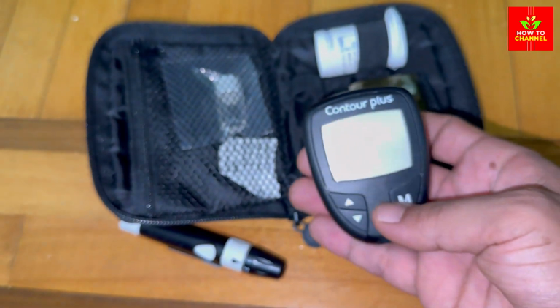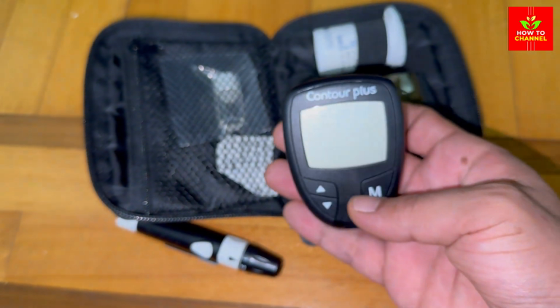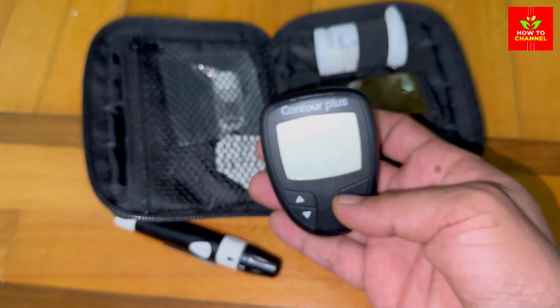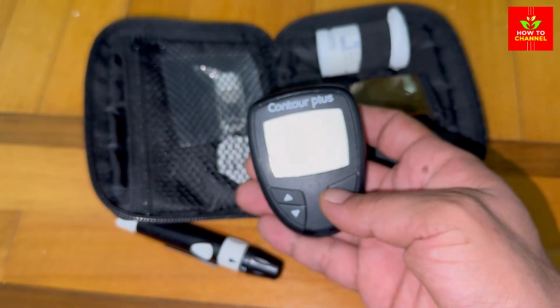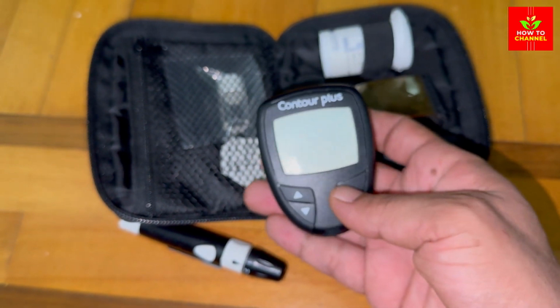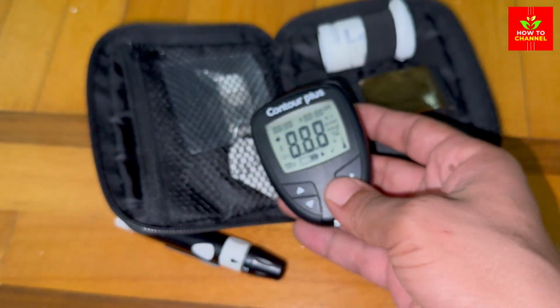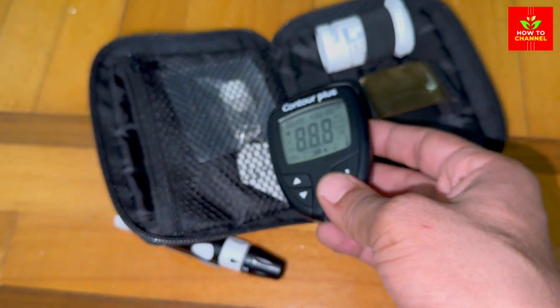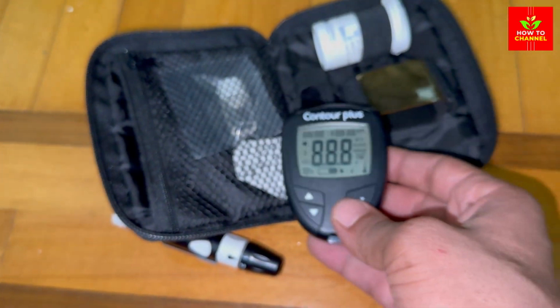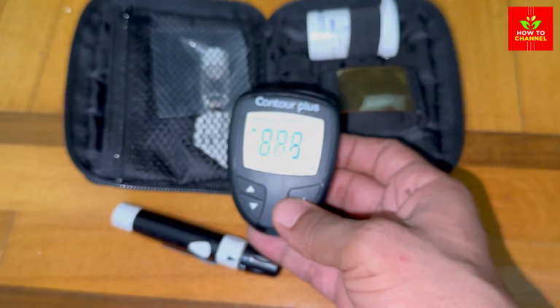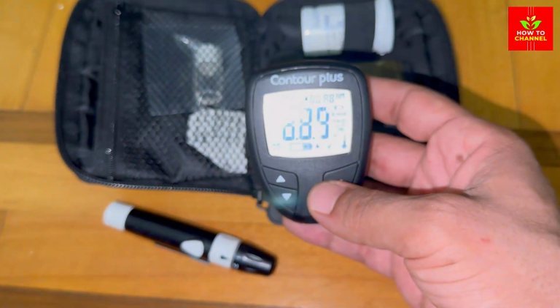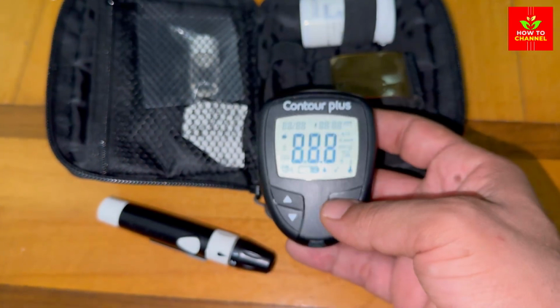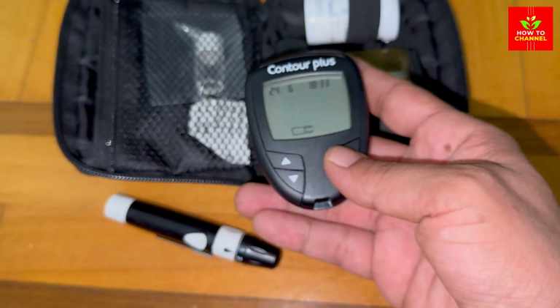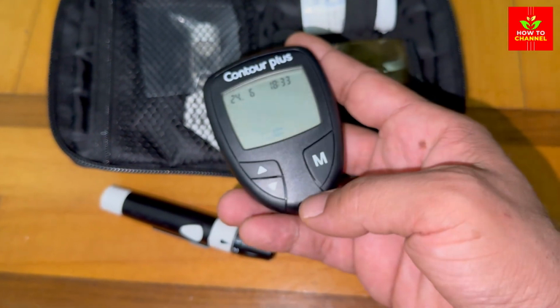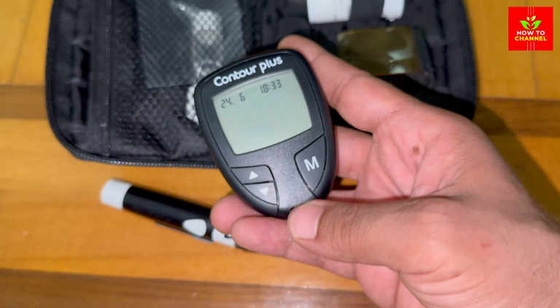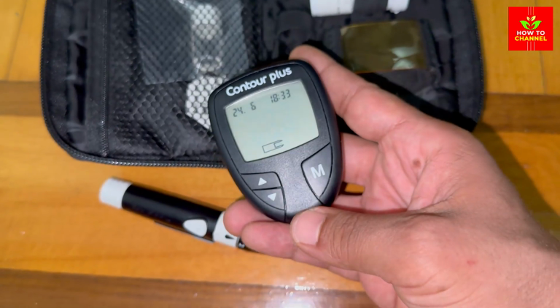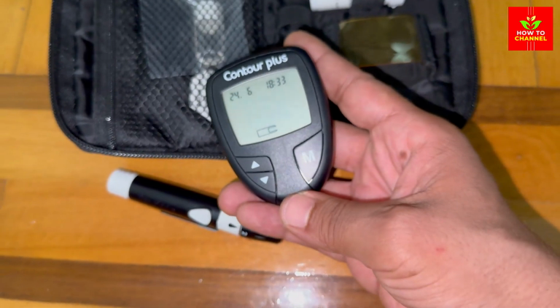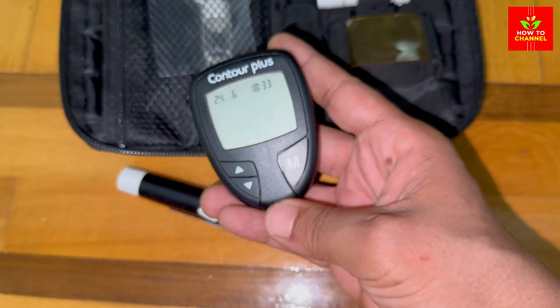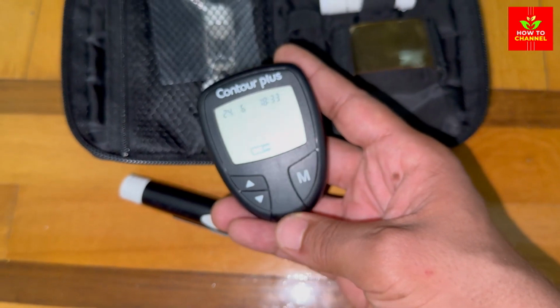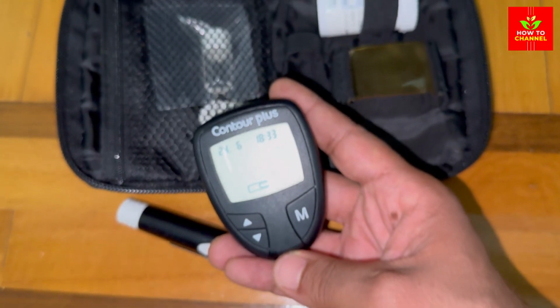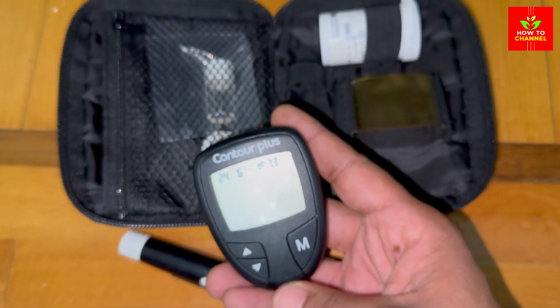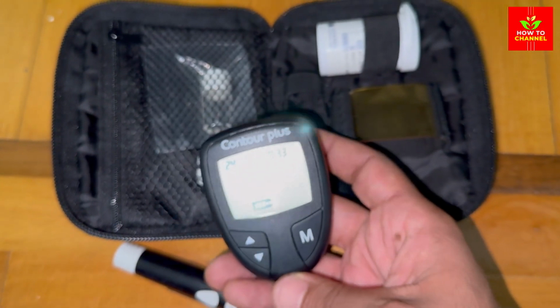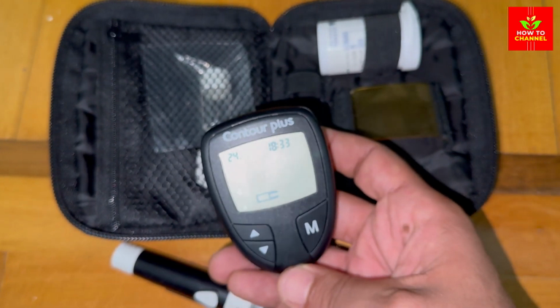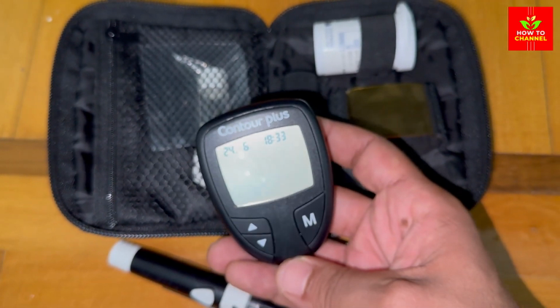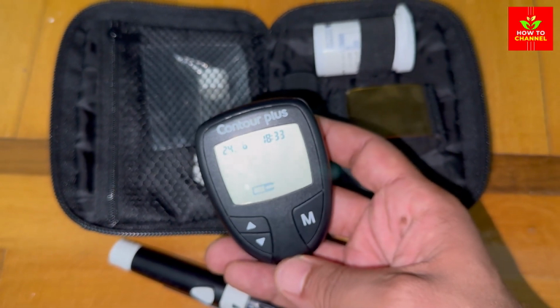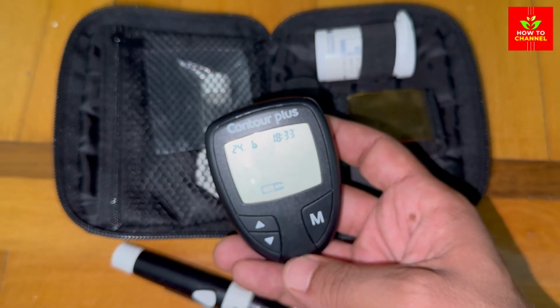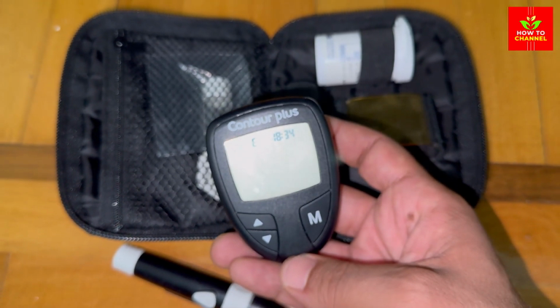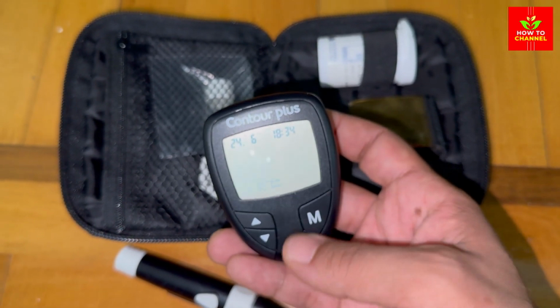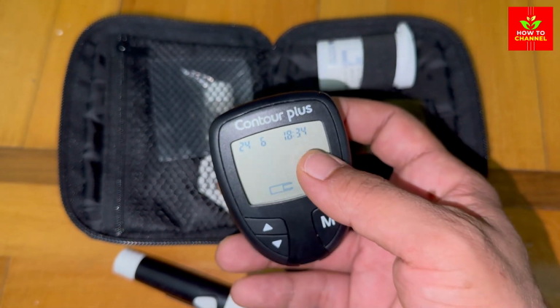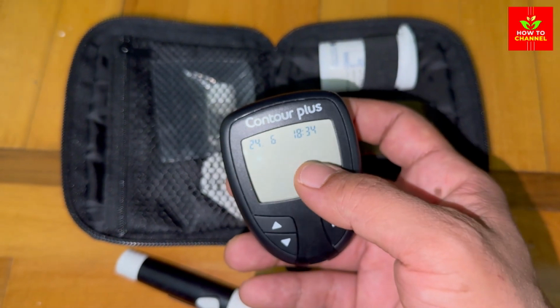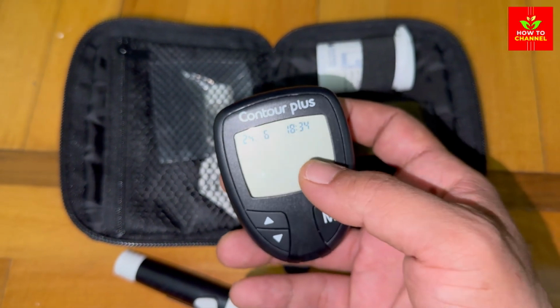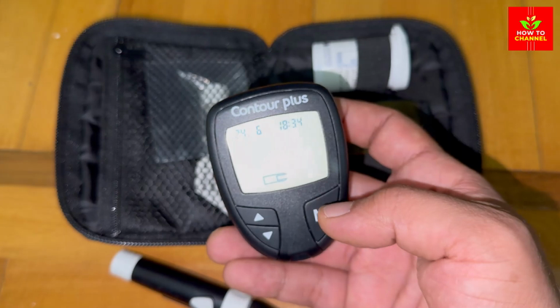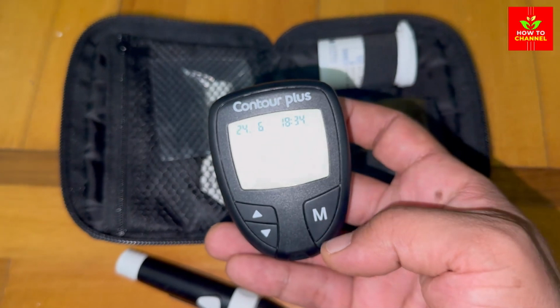However, sweet potatoes offer more nutrients like fiber and vitamins. New potatoes tend to have a lower GI compared to russet potatoes, making them a slightly better option.